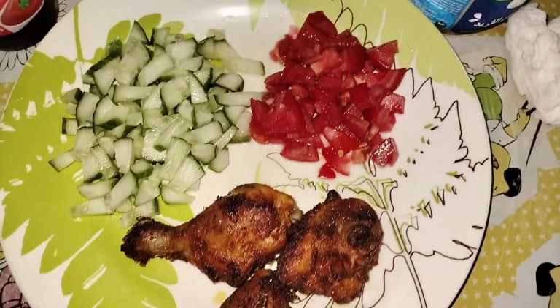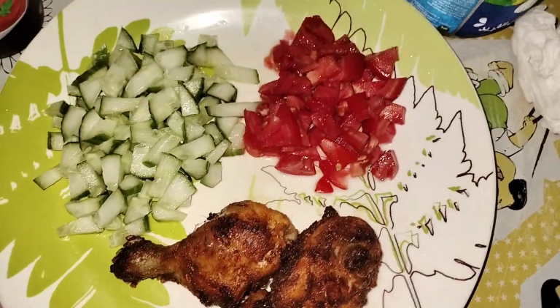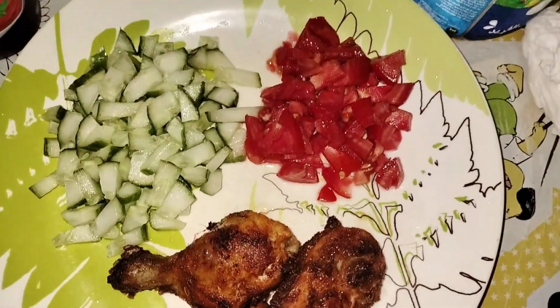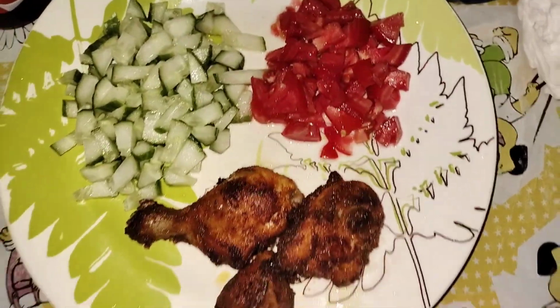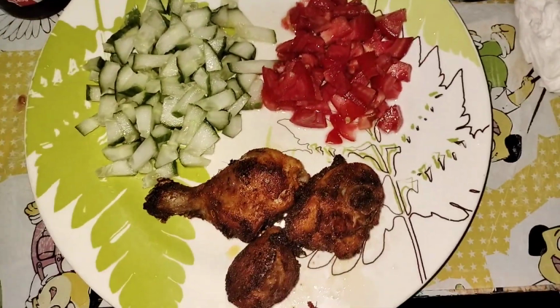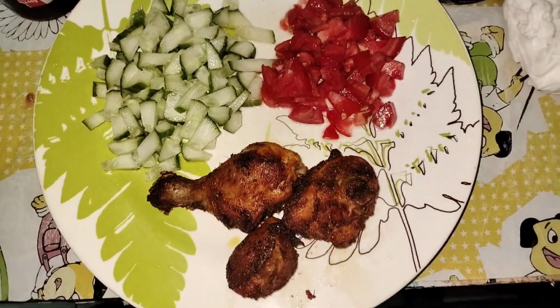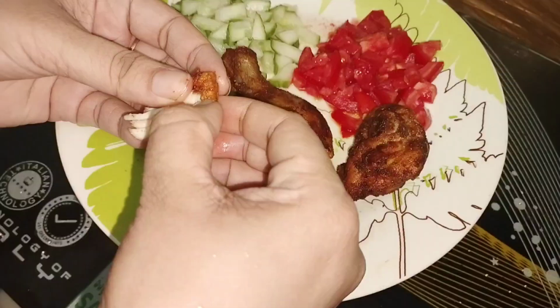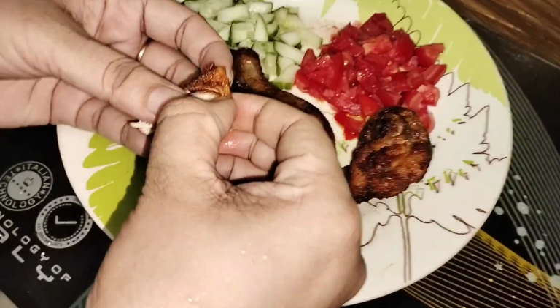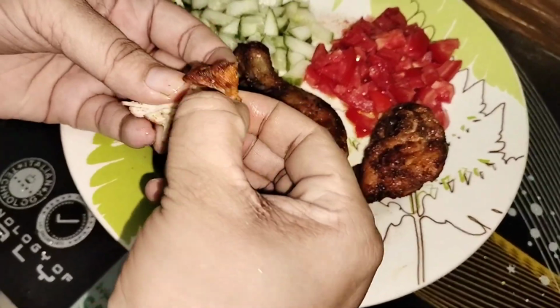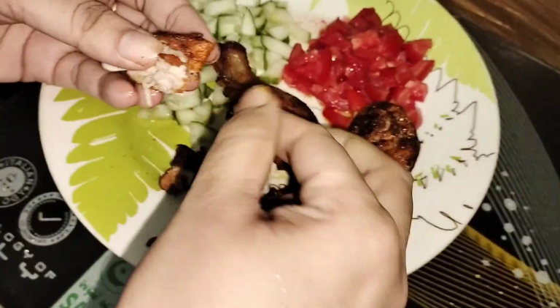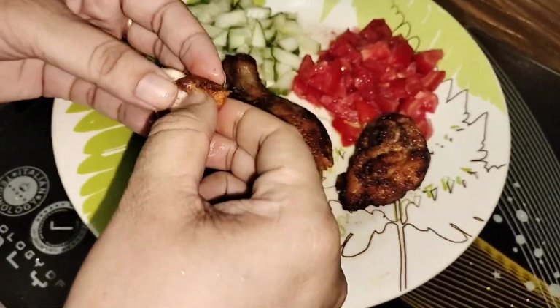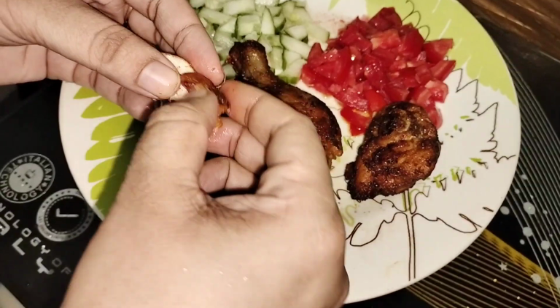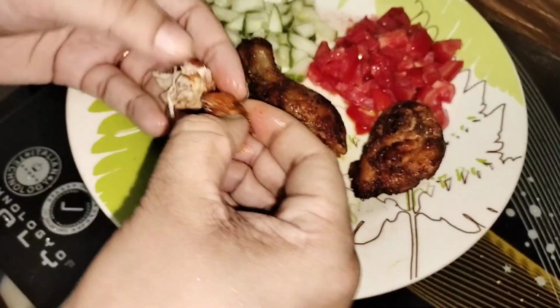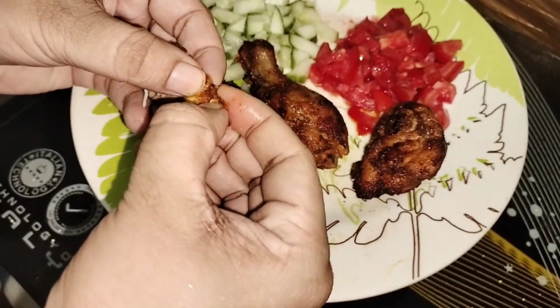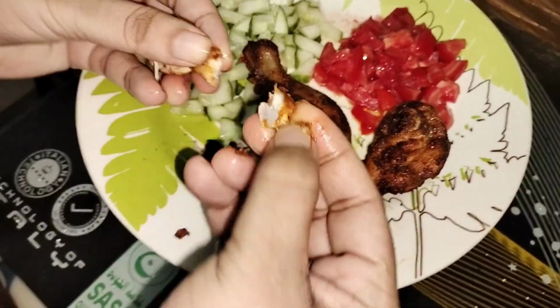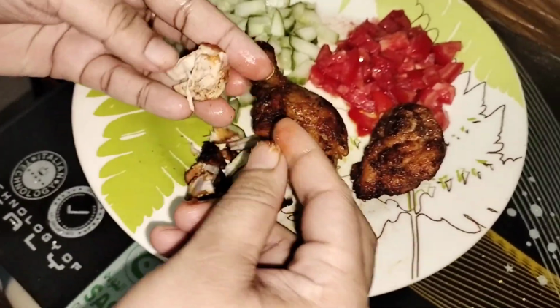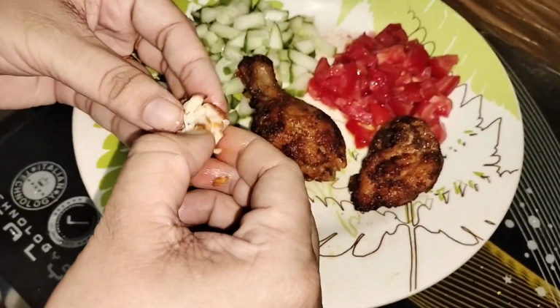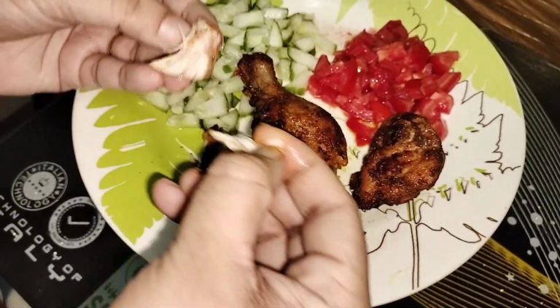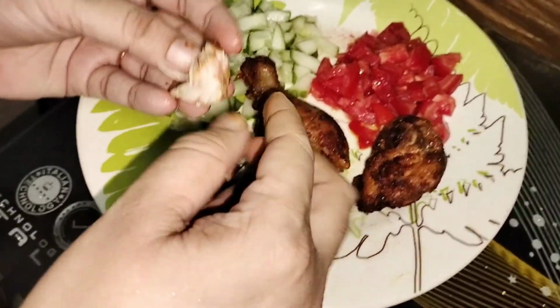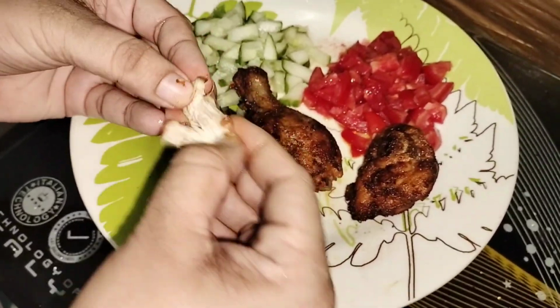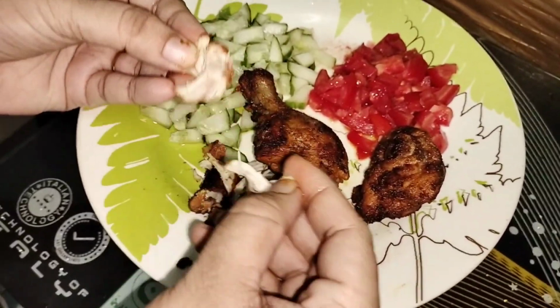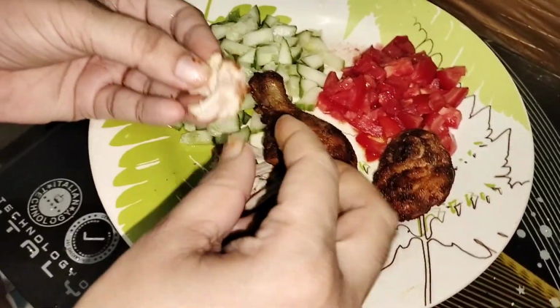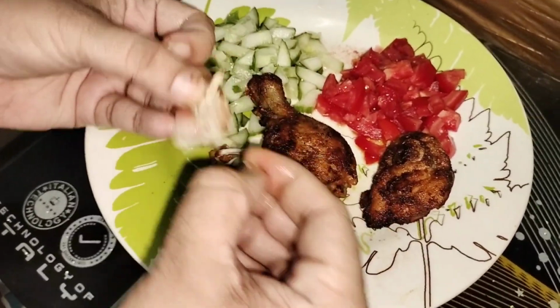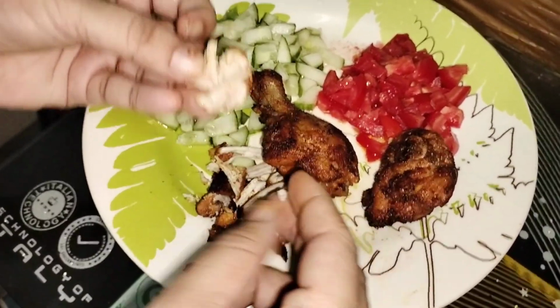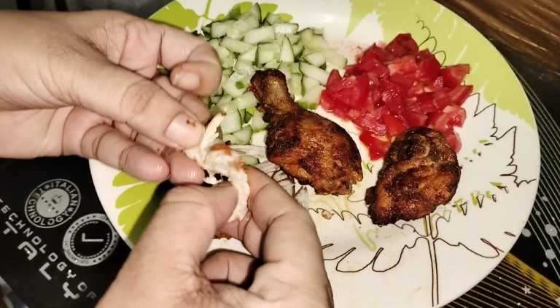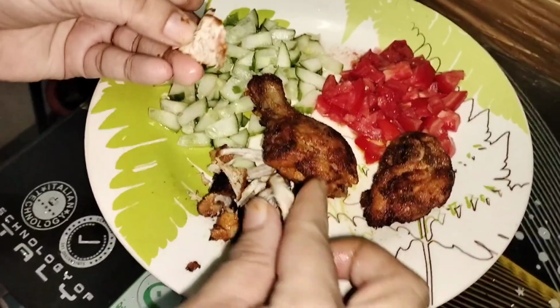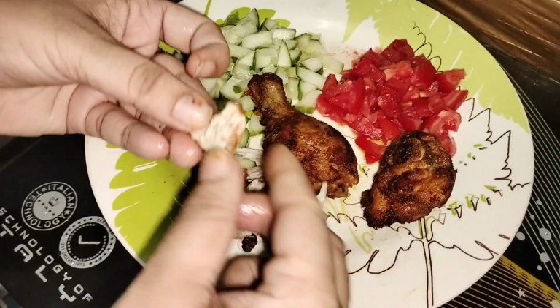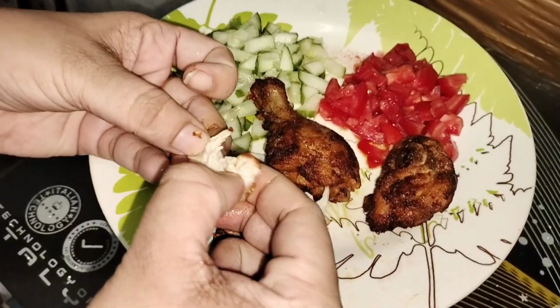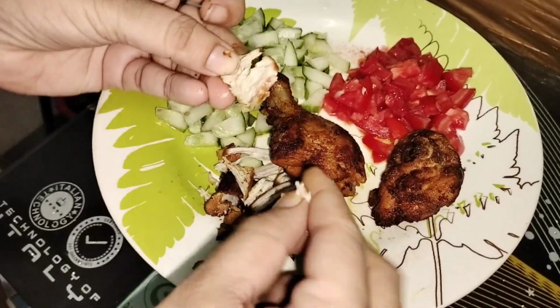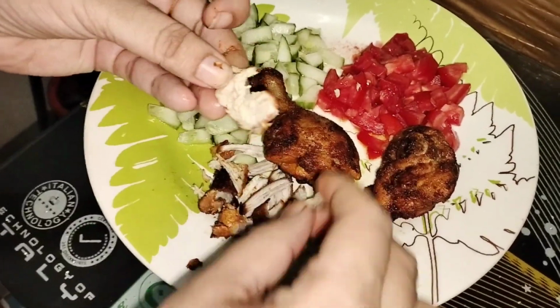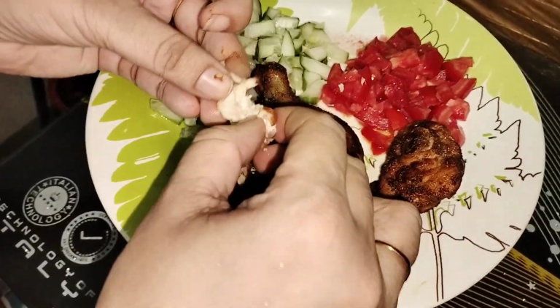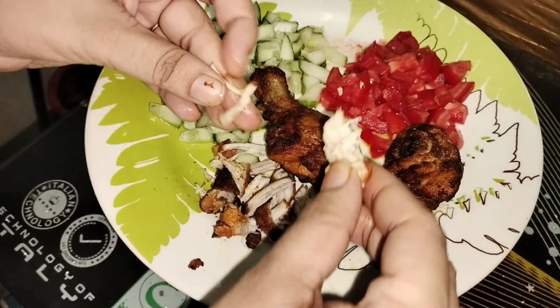I am going to cook the chicken. I am going to fry chicken.